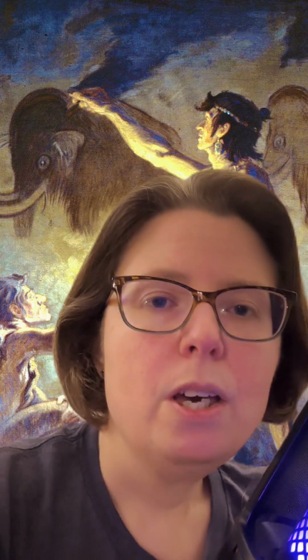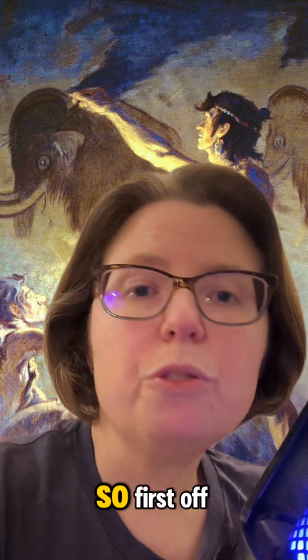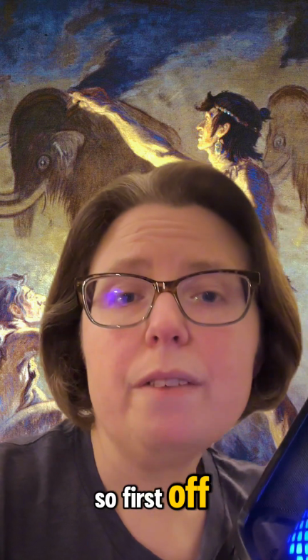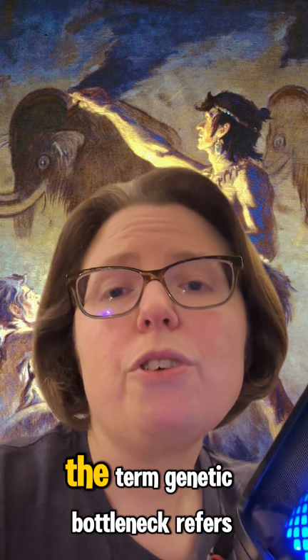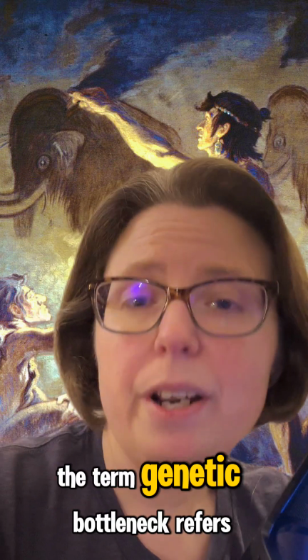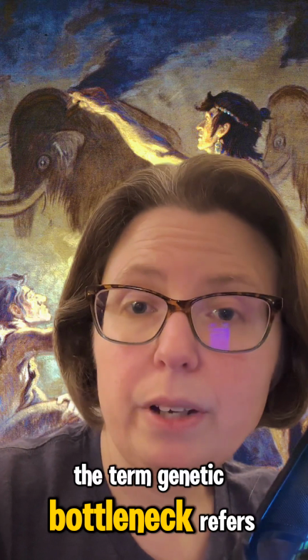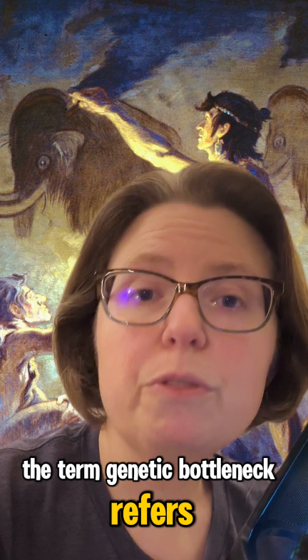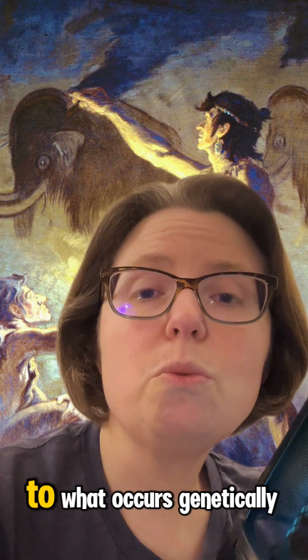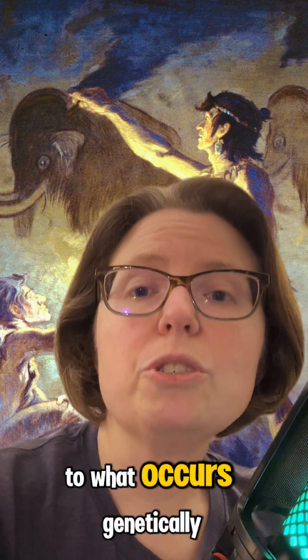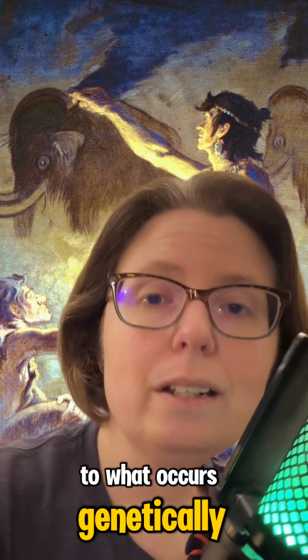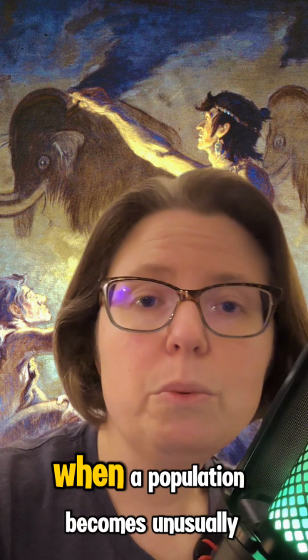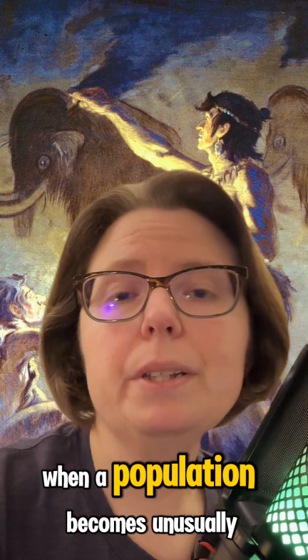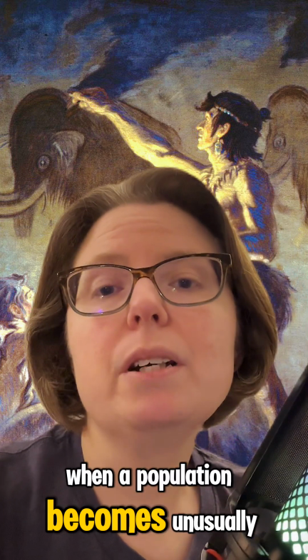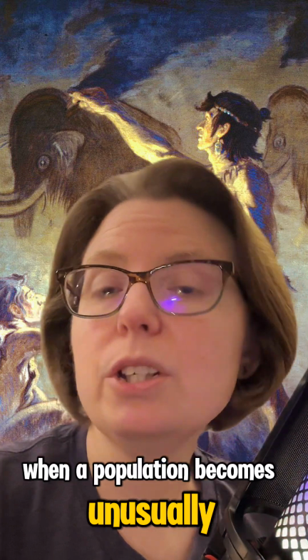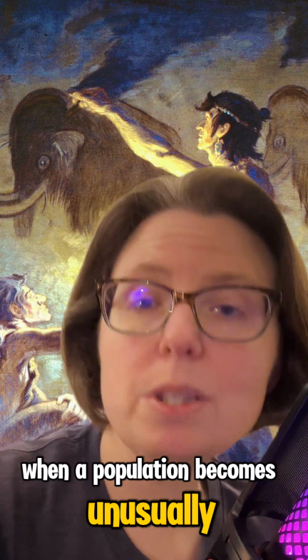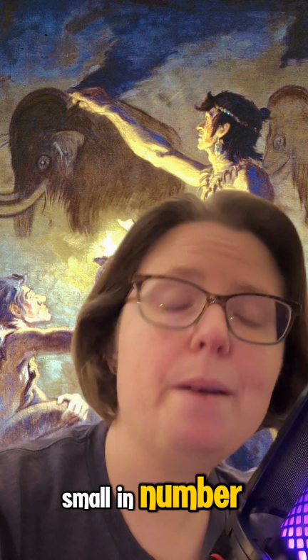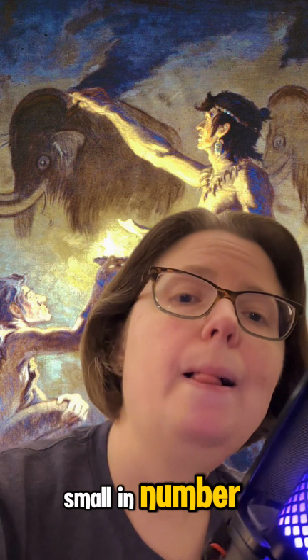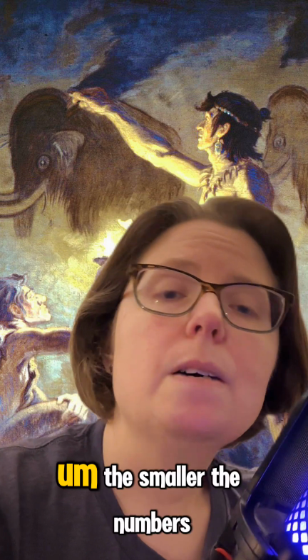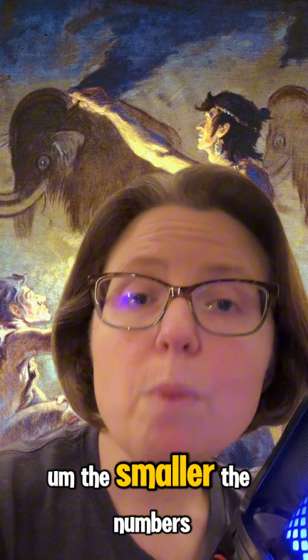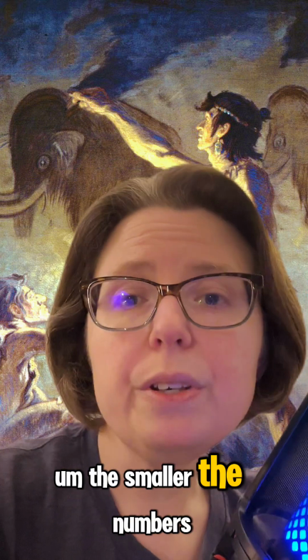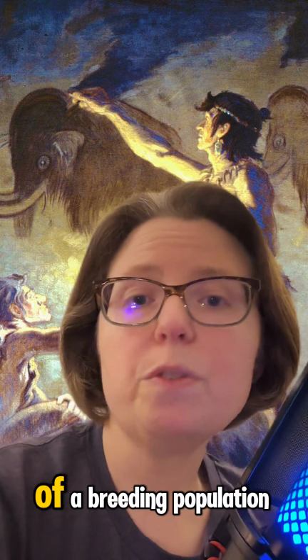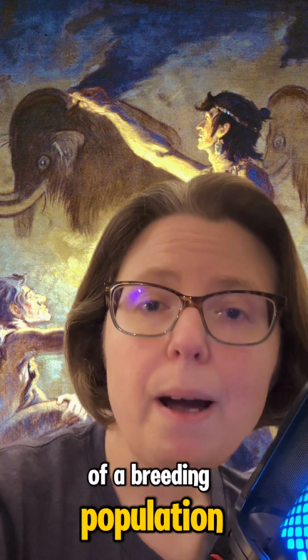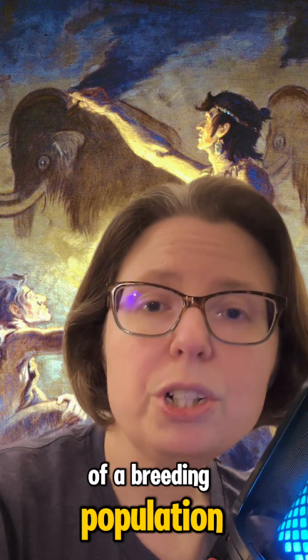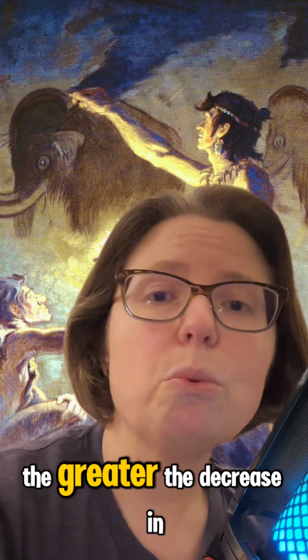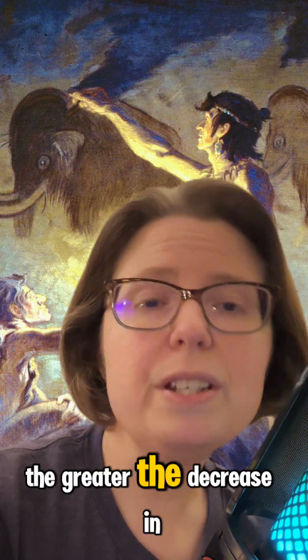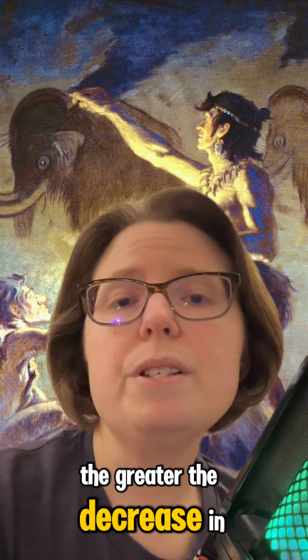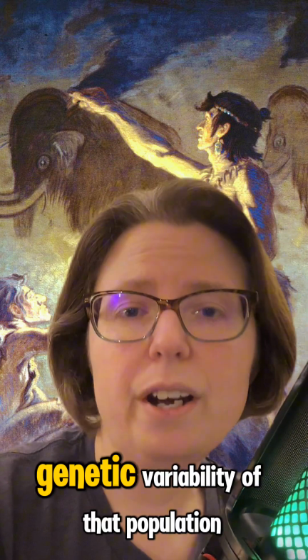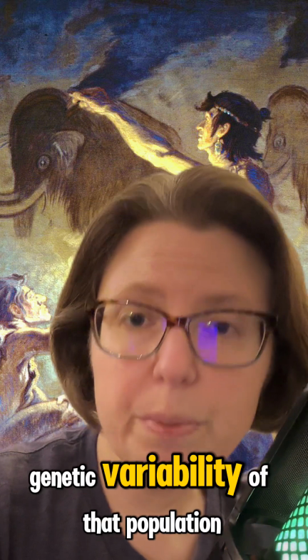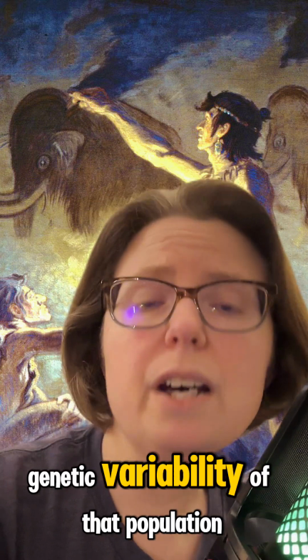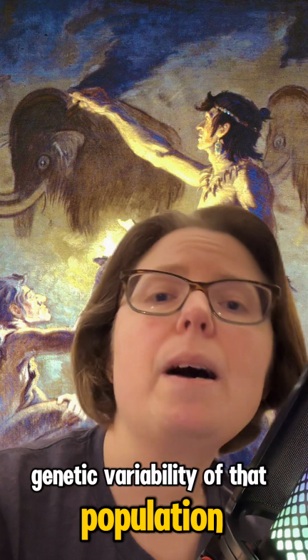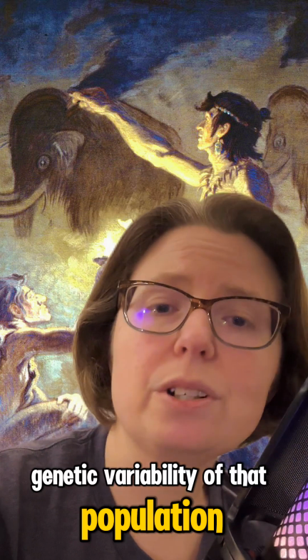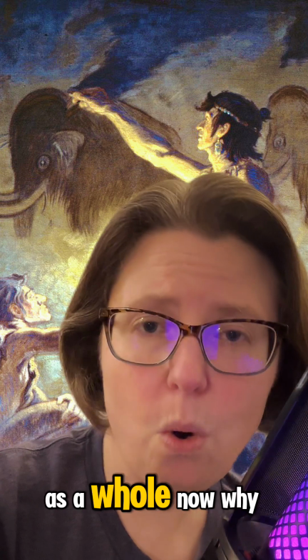So first off, the term genetic bottleneck refers to what occurs genetically when a population becomes unusually small in number. The smaller the numbers of a breeding population, the greater the decrease in genetic variability of that population as a whole.